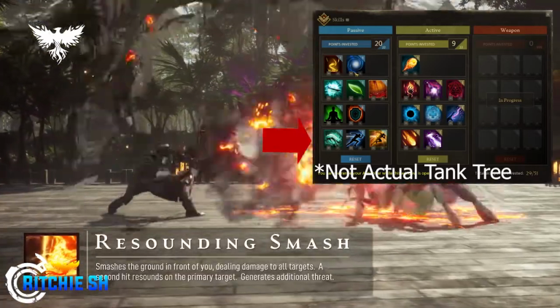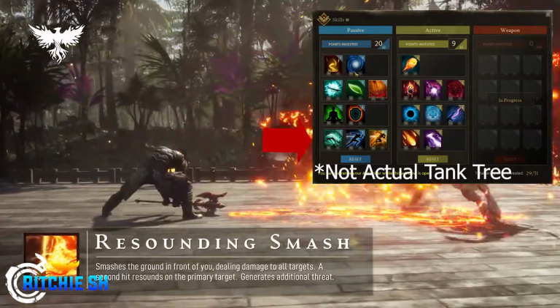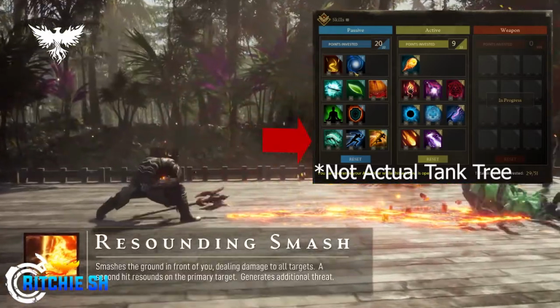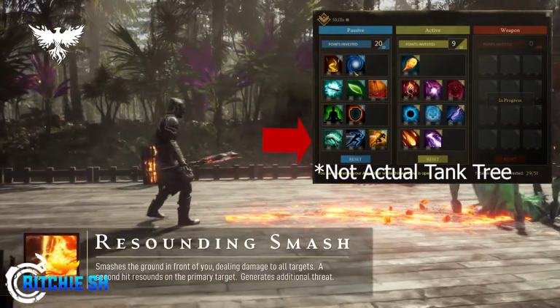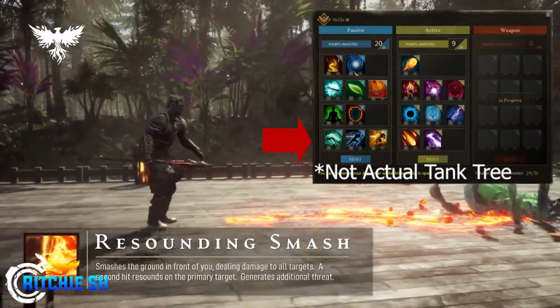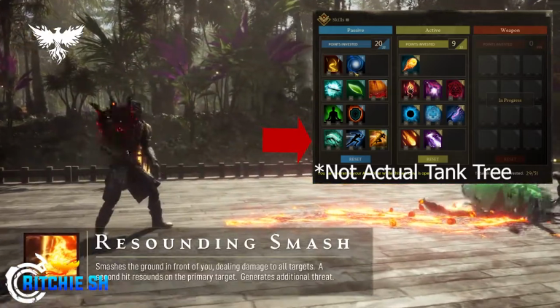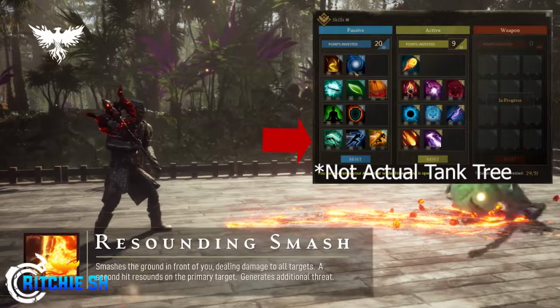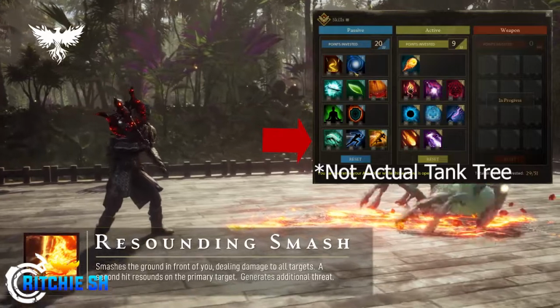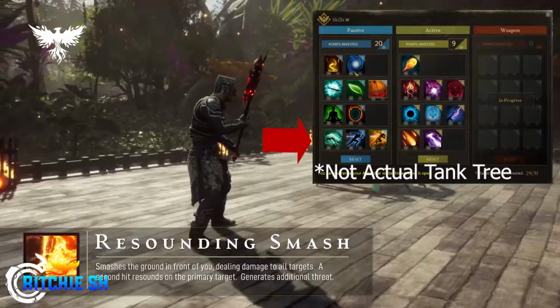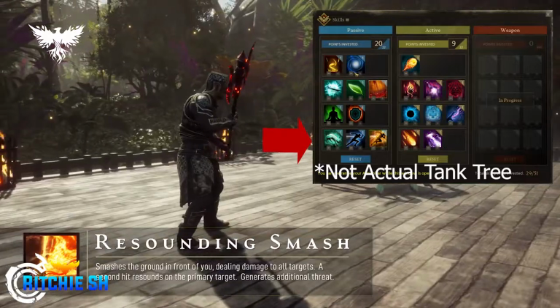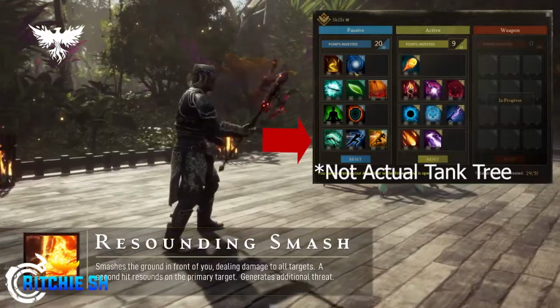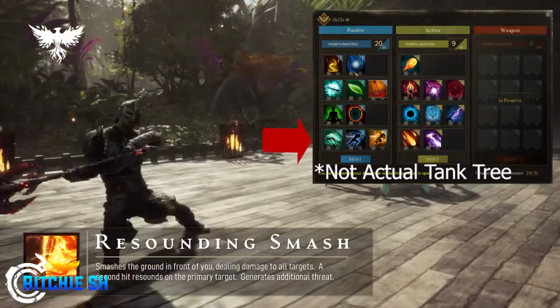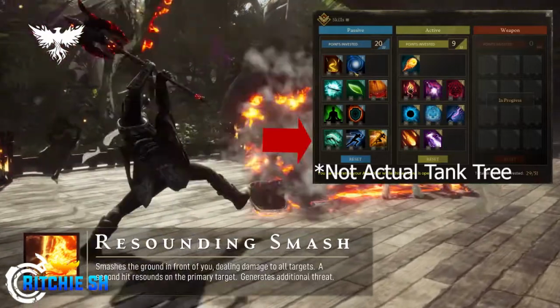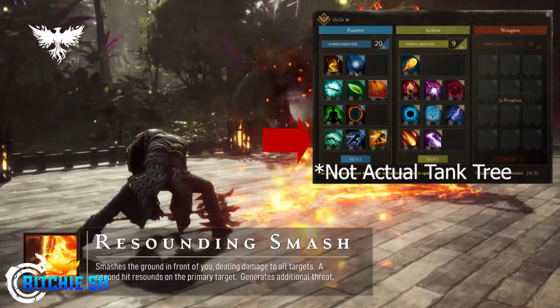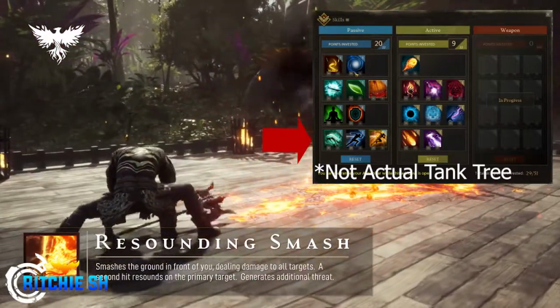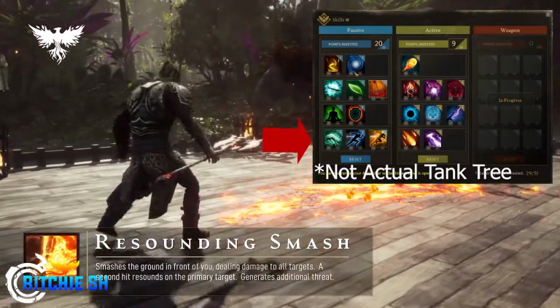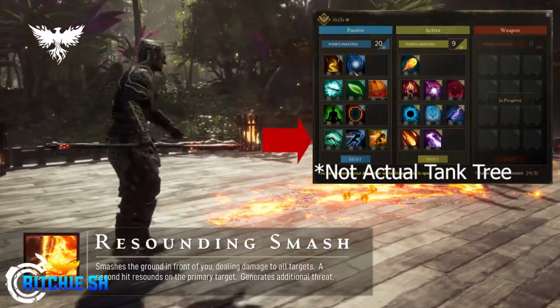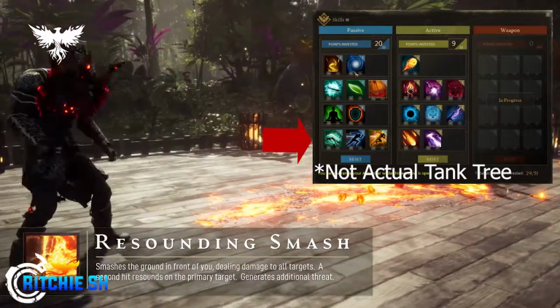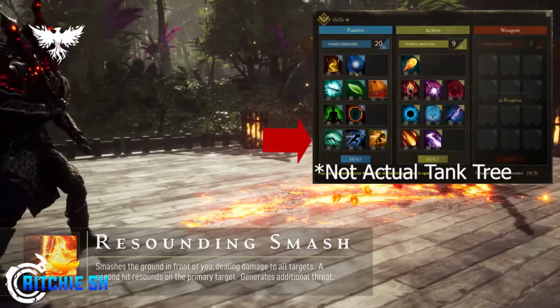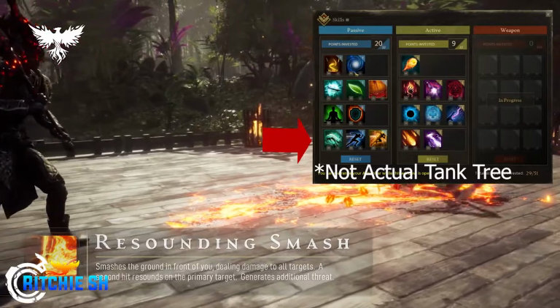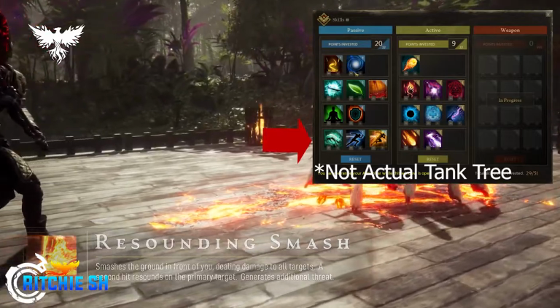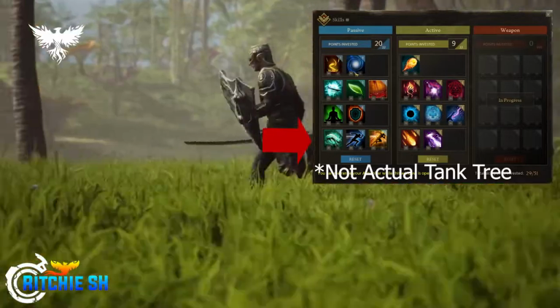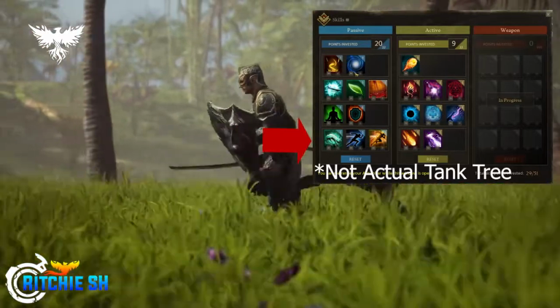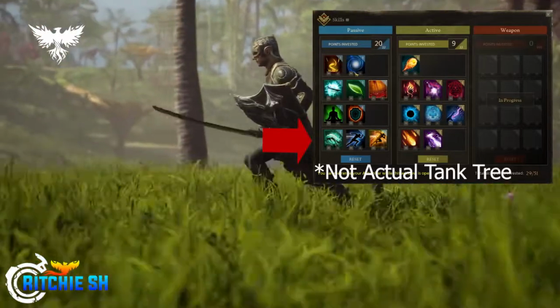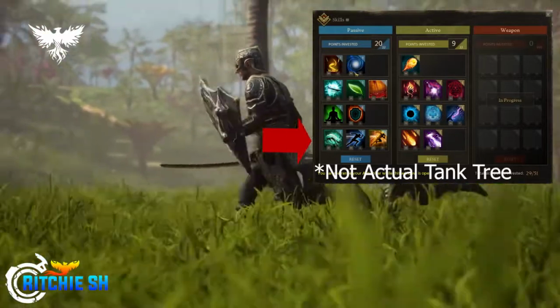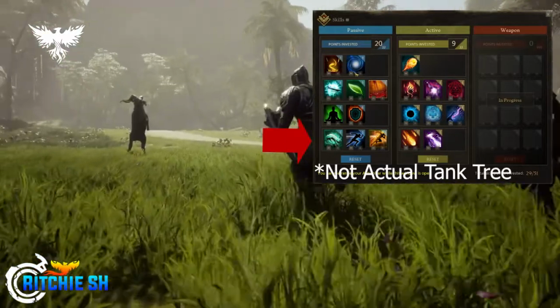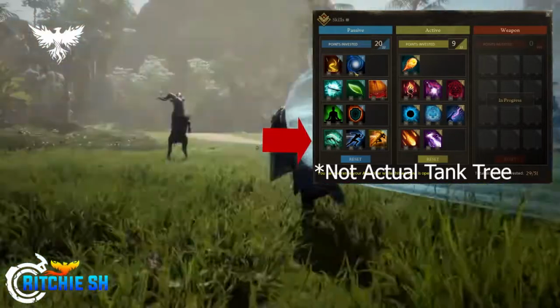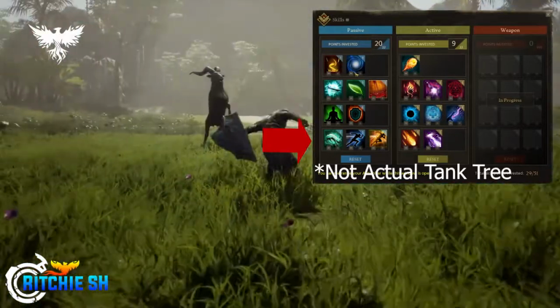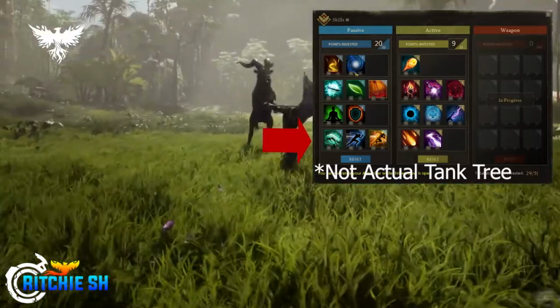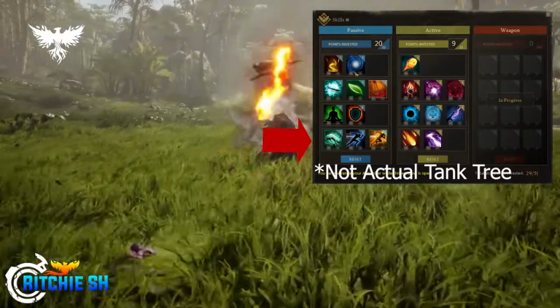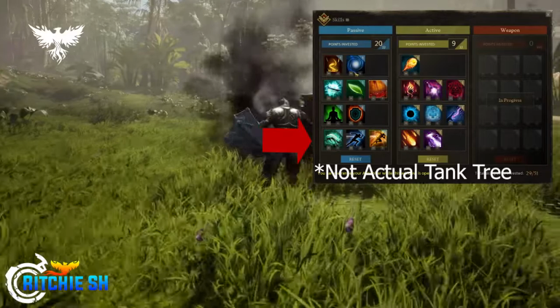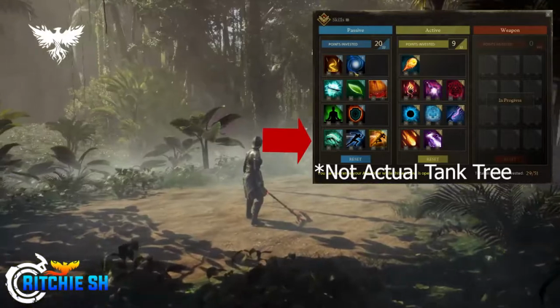Going on to tier three: increase your max health, which is a huge boost for a tank, and increase your defense mitigation, which as a tank I feel like is a pretty crucial passive.